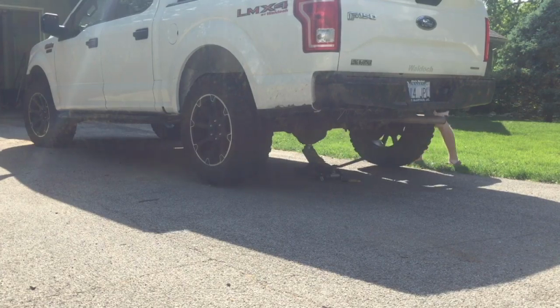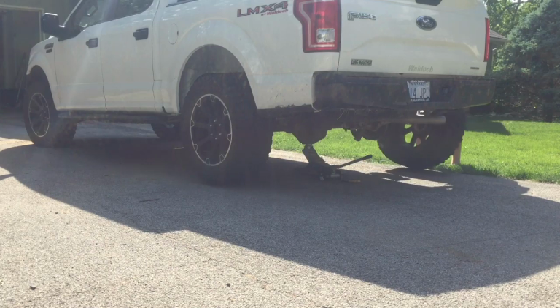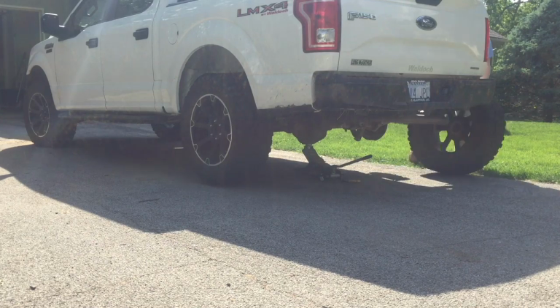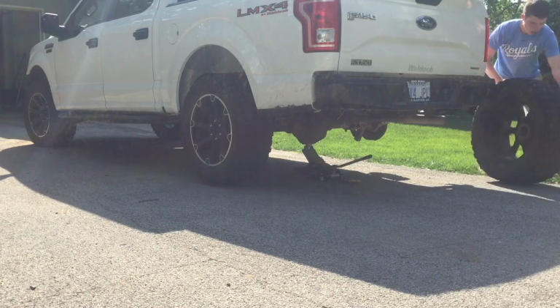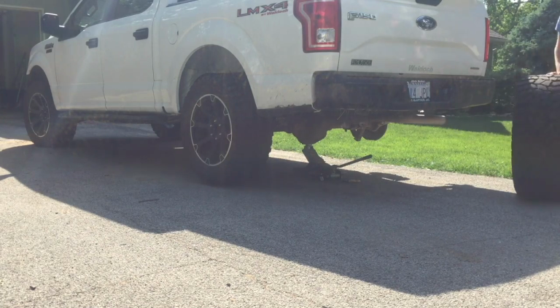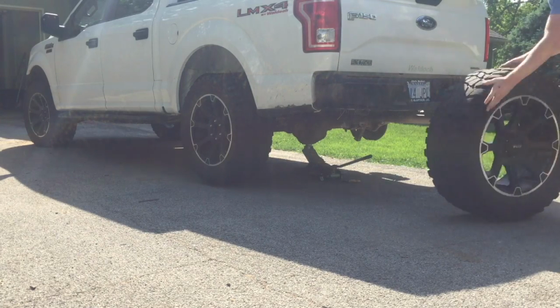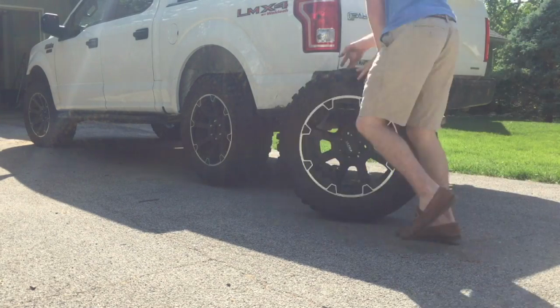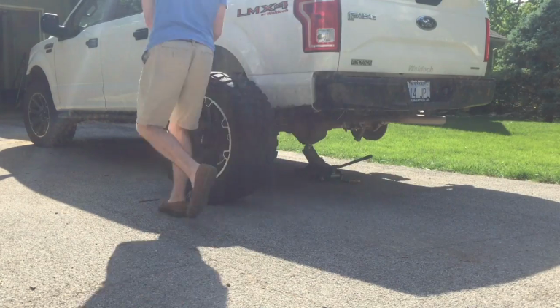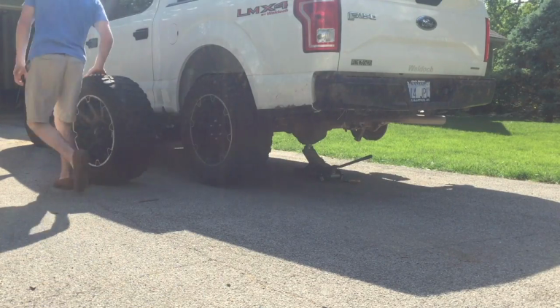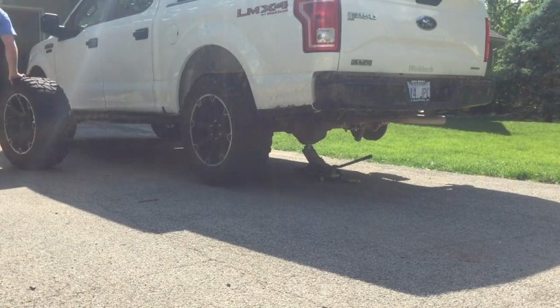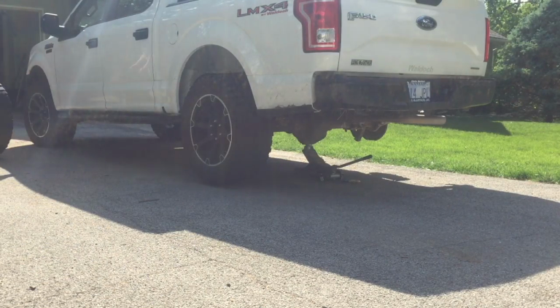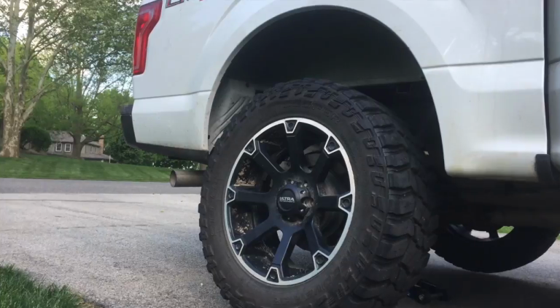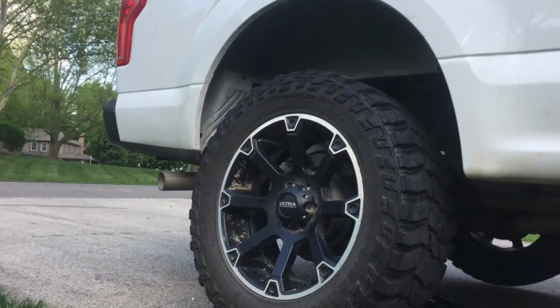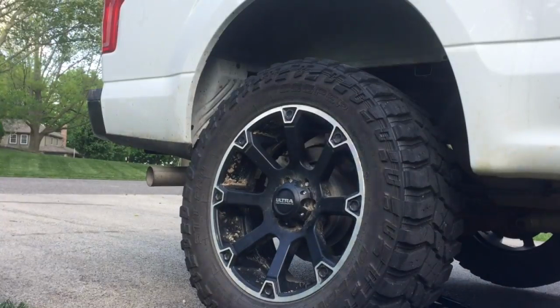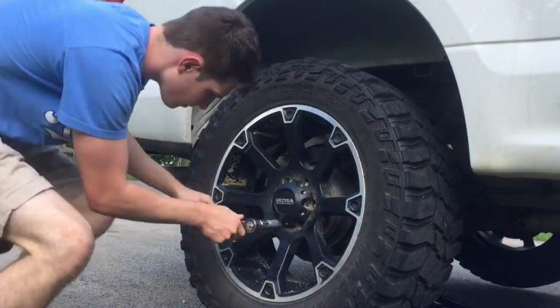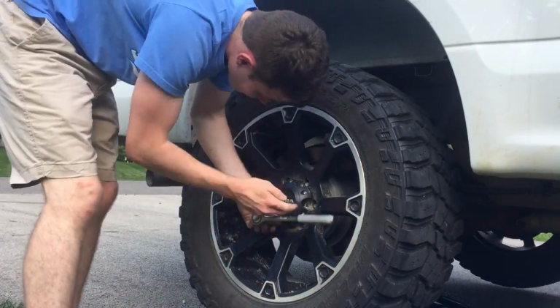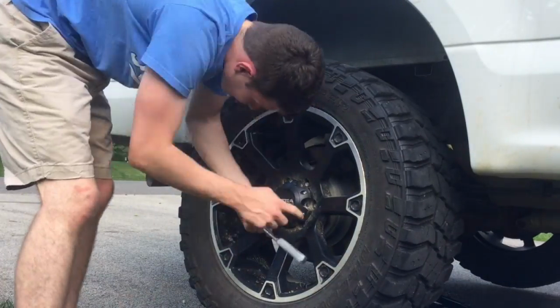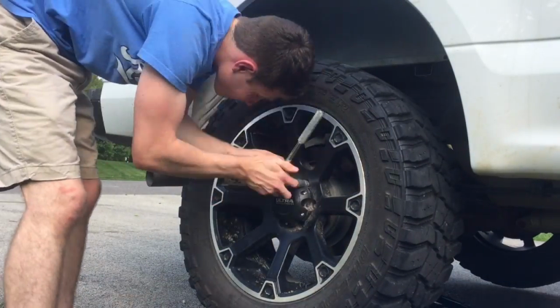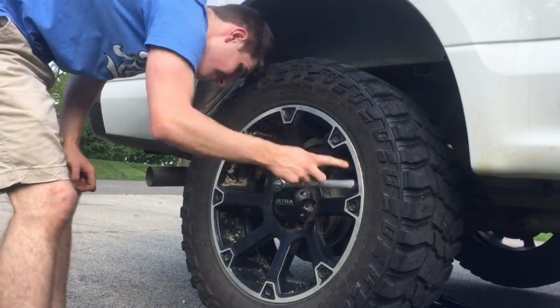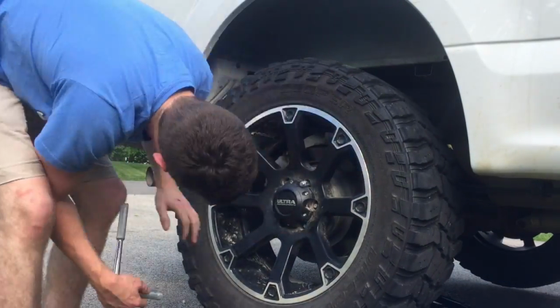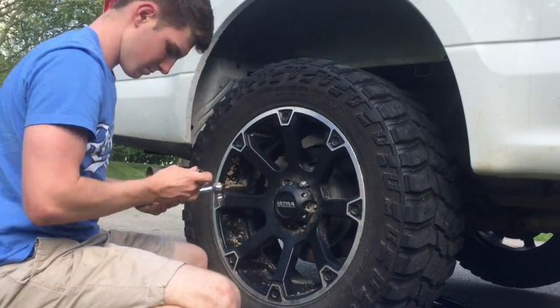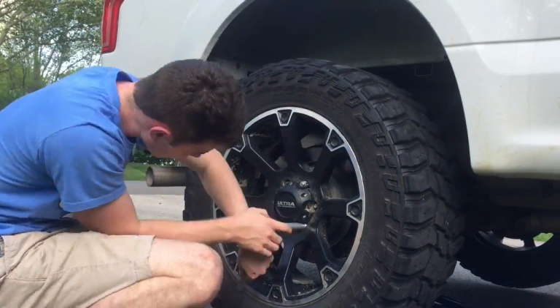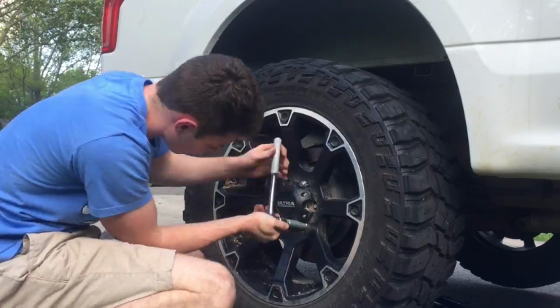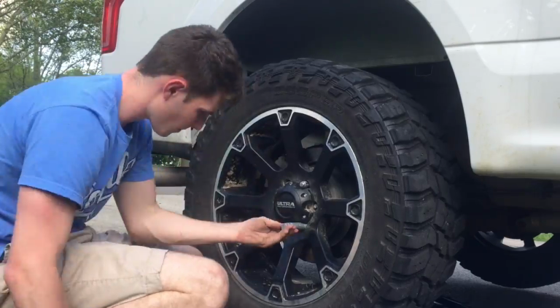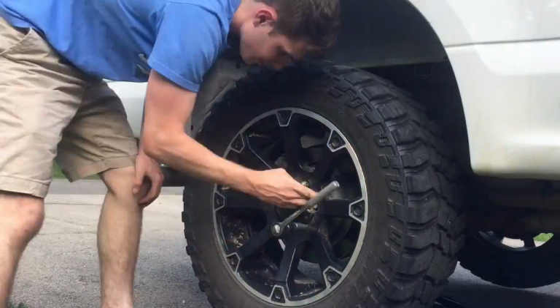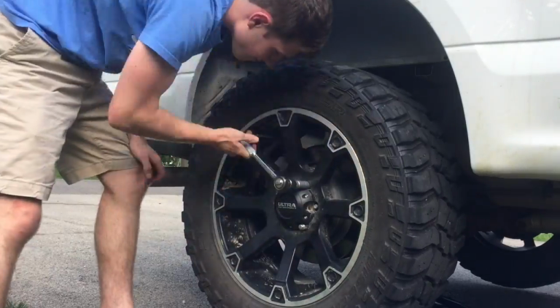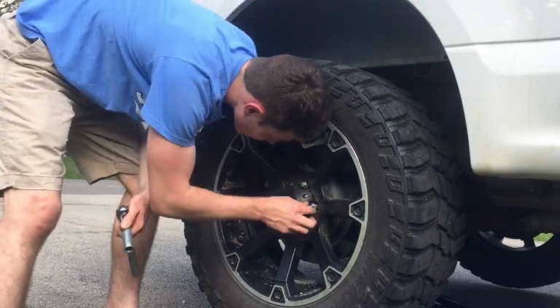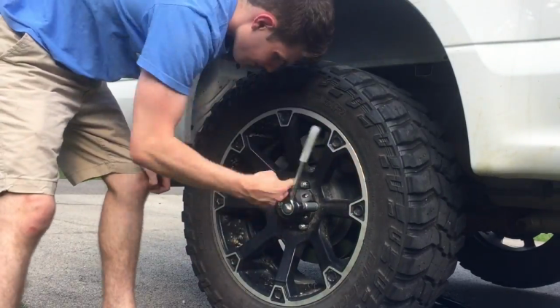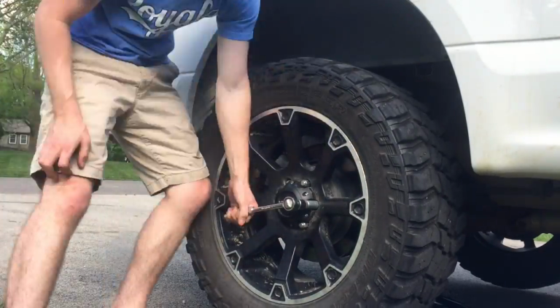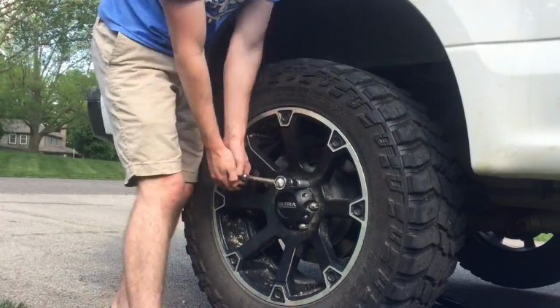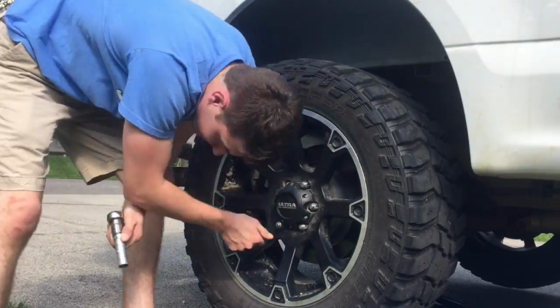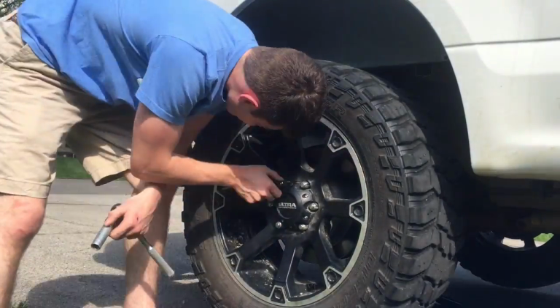Step 3. Repeat step 1 and 2 on the opposite tire — in this case, front left — except put the tire that you took off first in its place. To put a tire on, simply slide the tire in place, then screw back on the lug nuts, making sure they are tight.